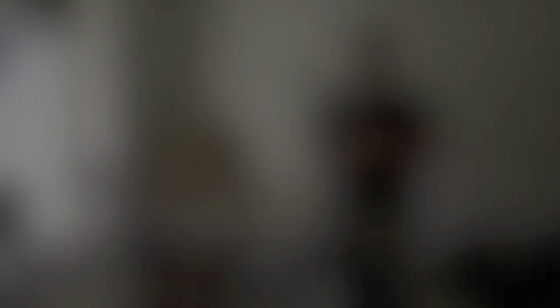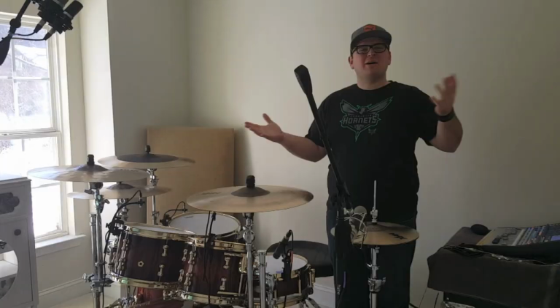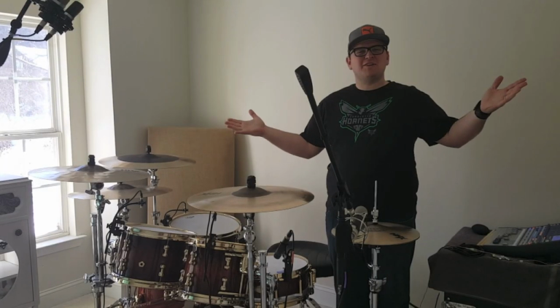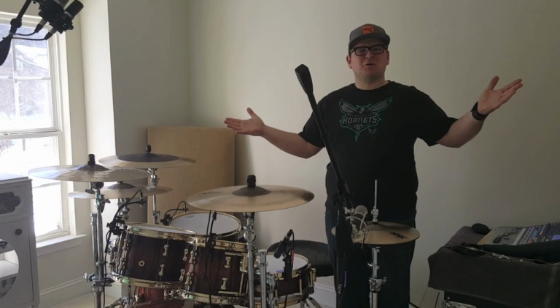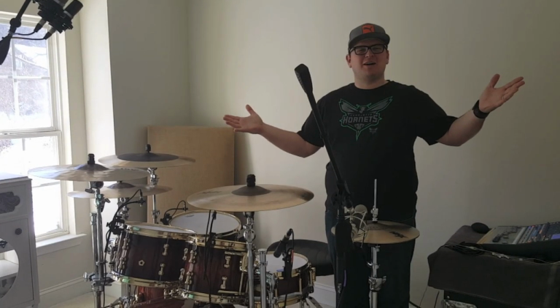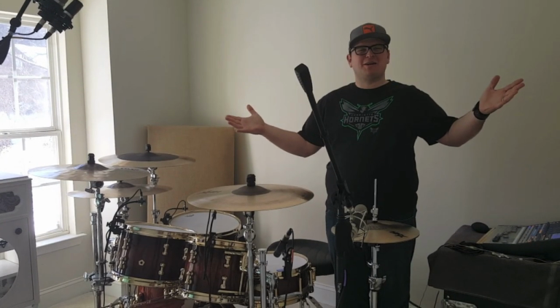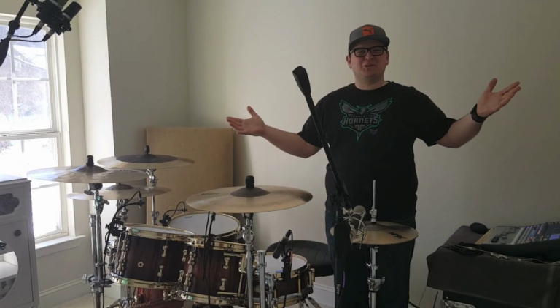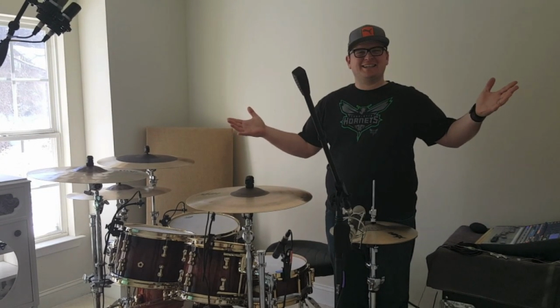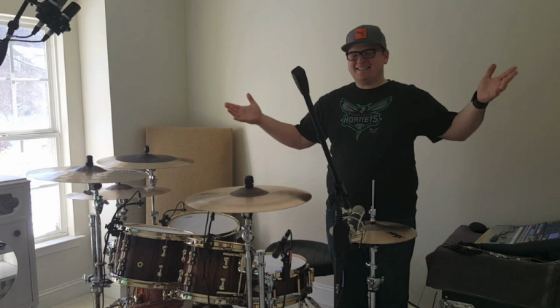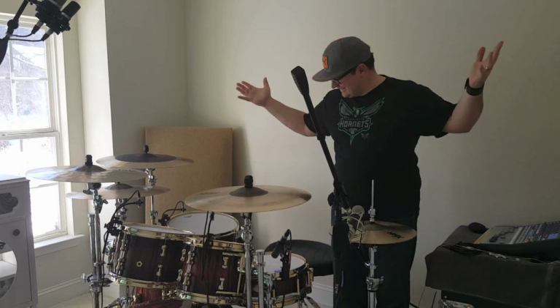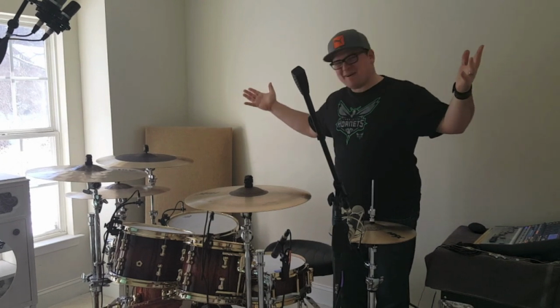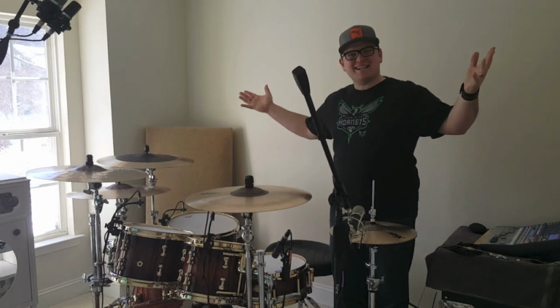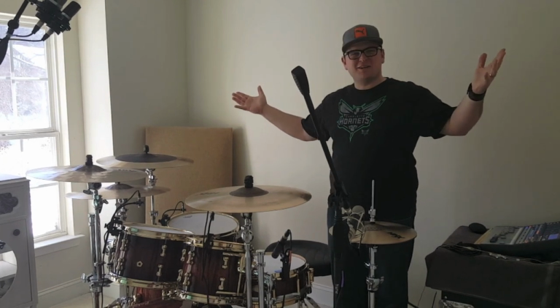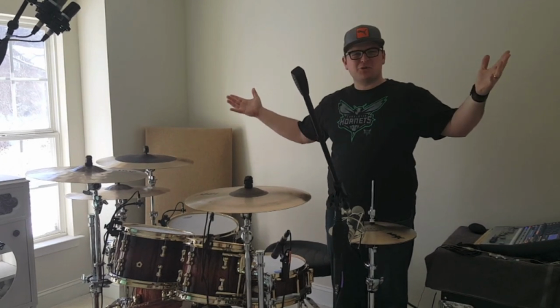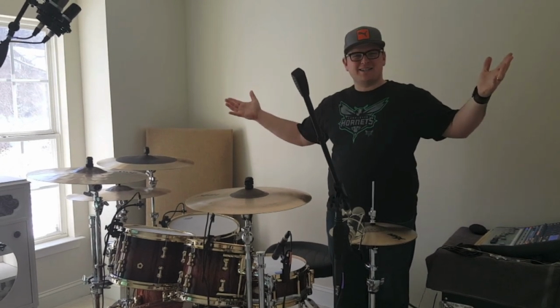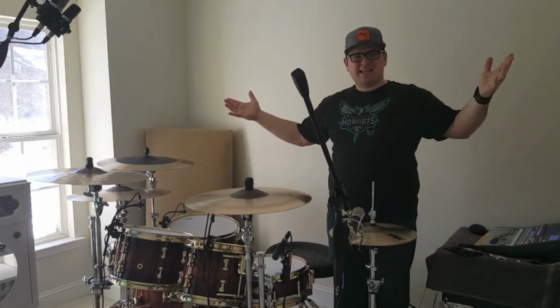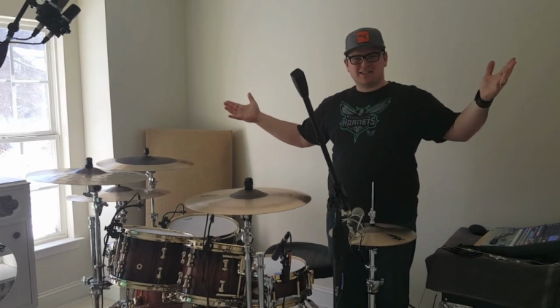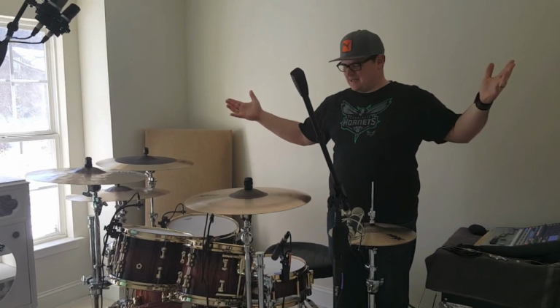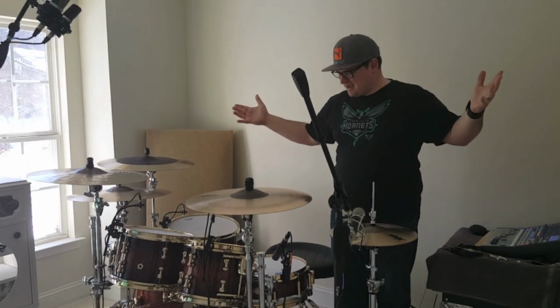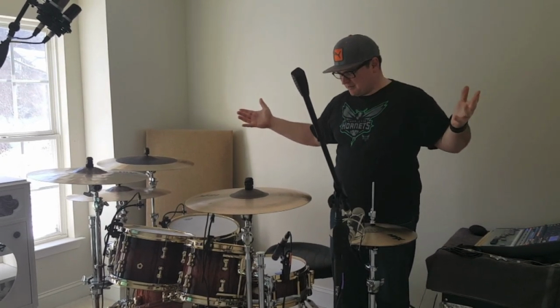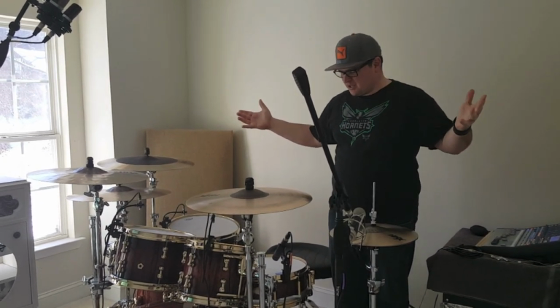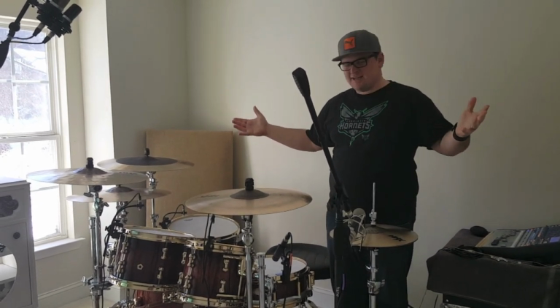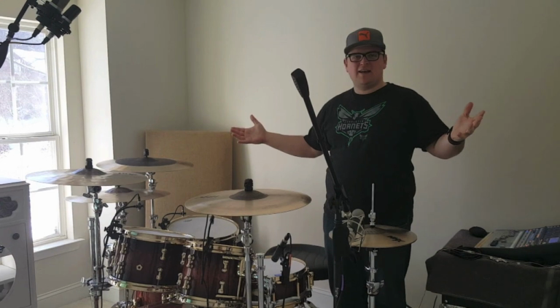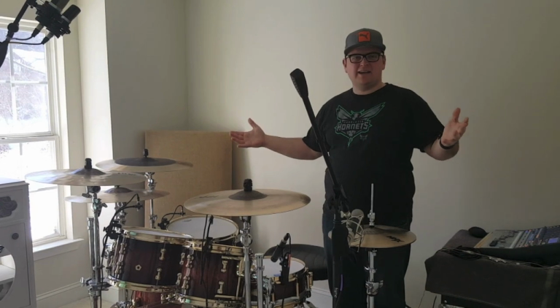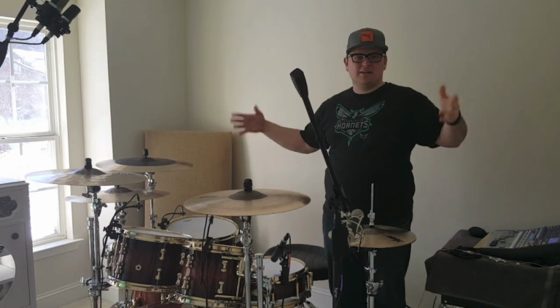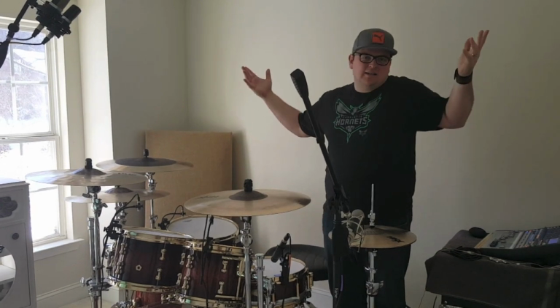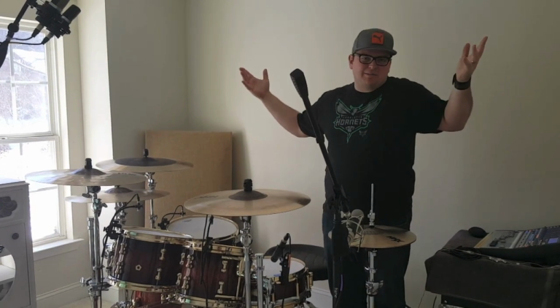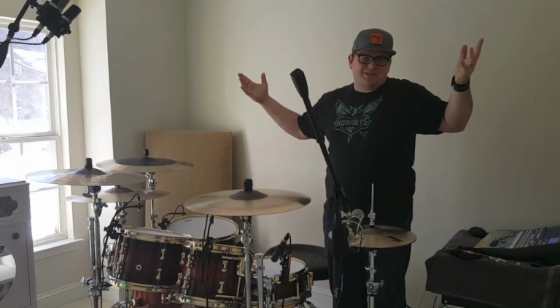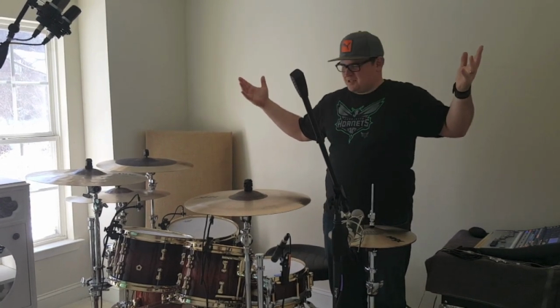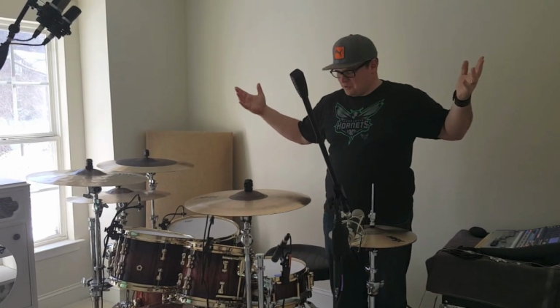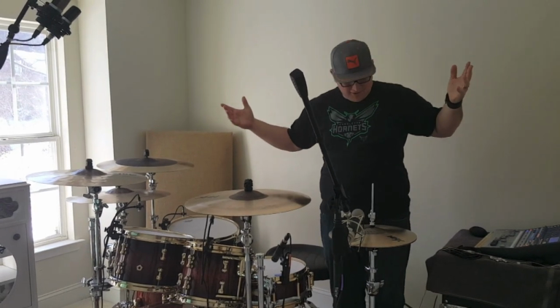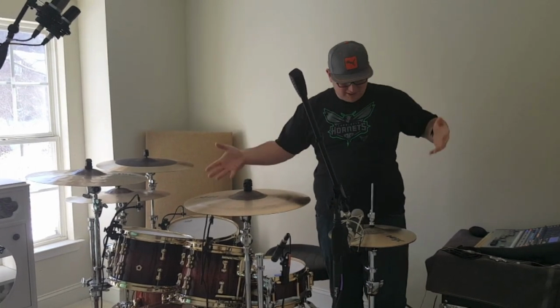Welcome to the official Worship Drums drum tour. This is my kit, so I wanted to show you around it and give you some specs on what you're looking at.